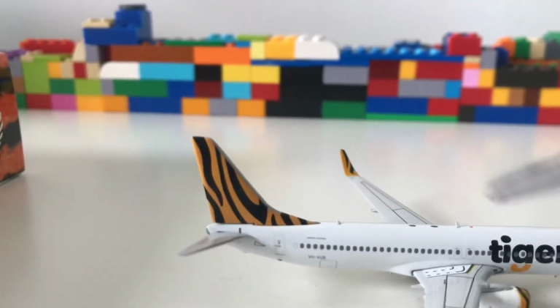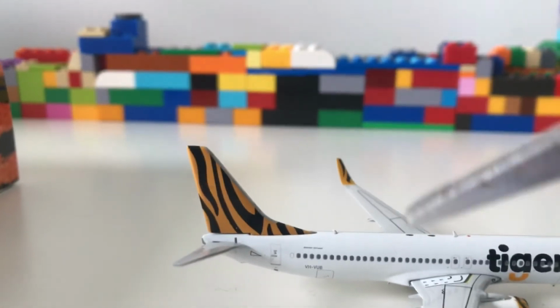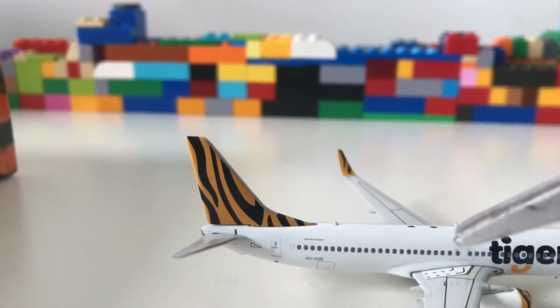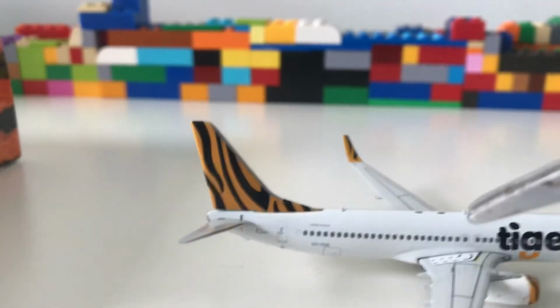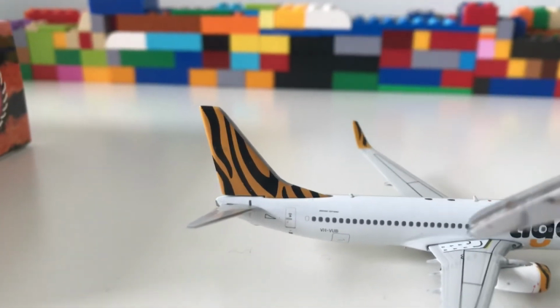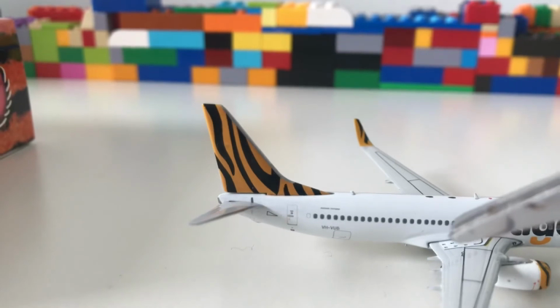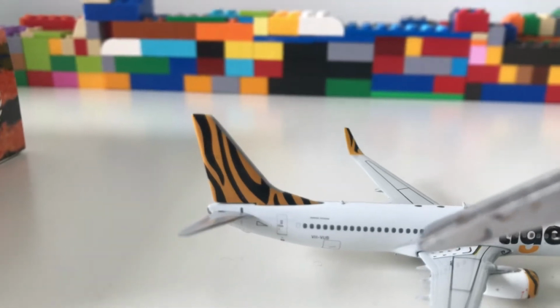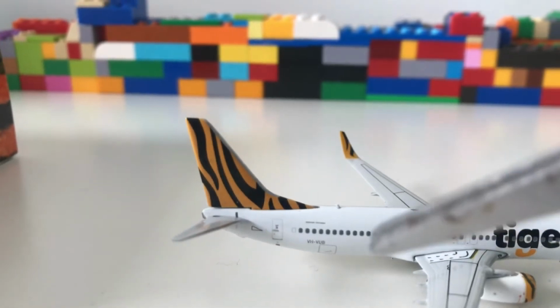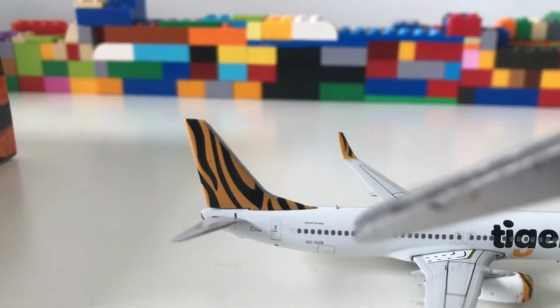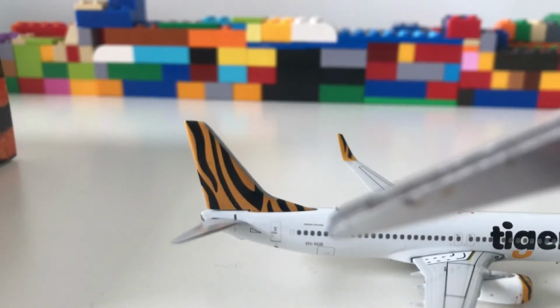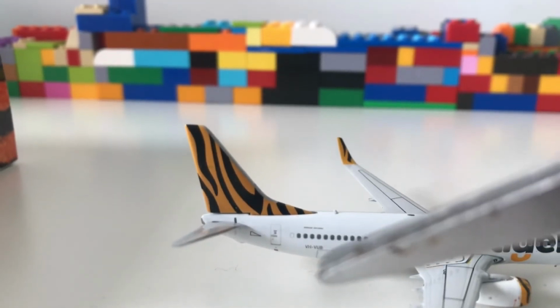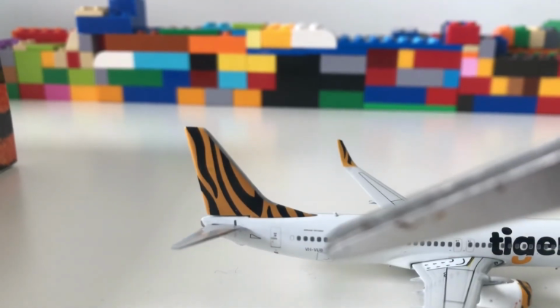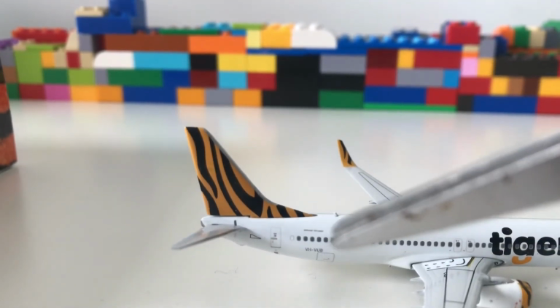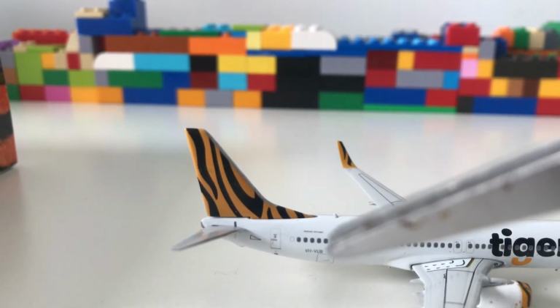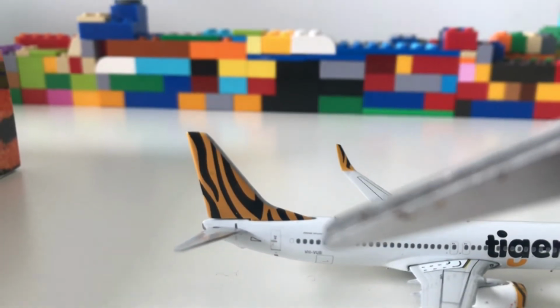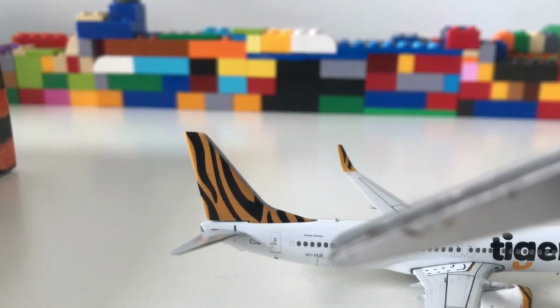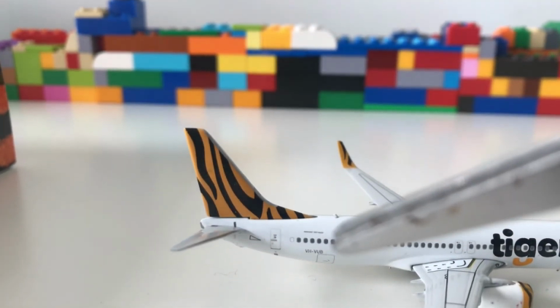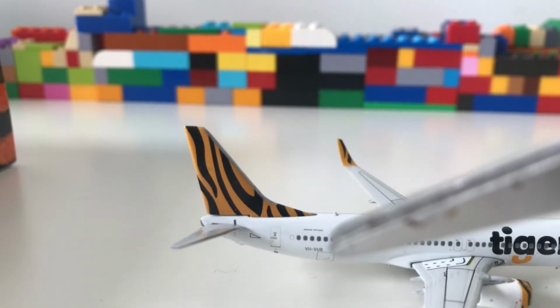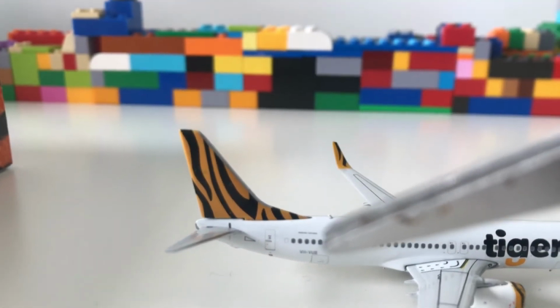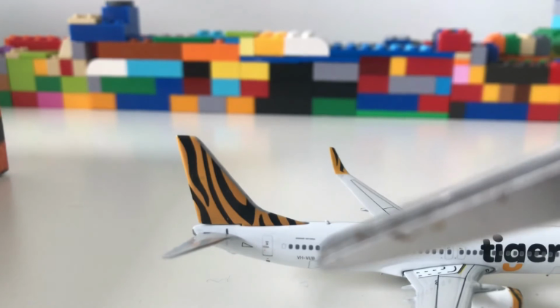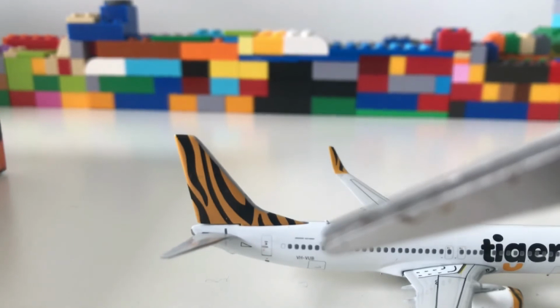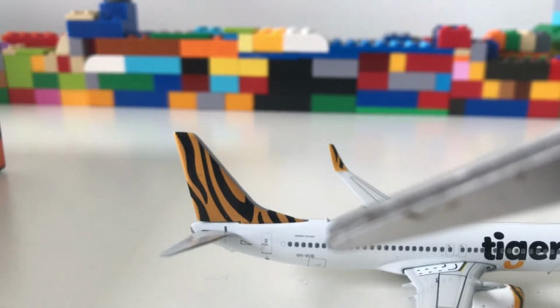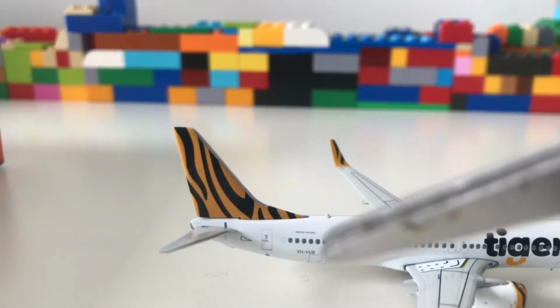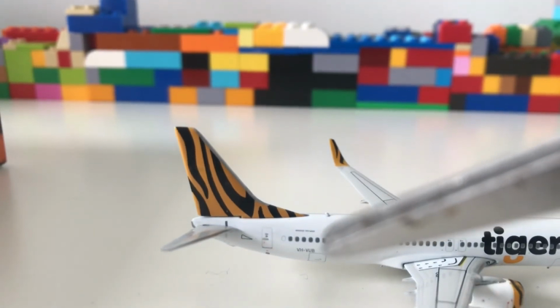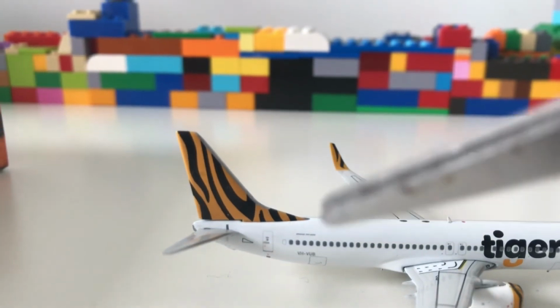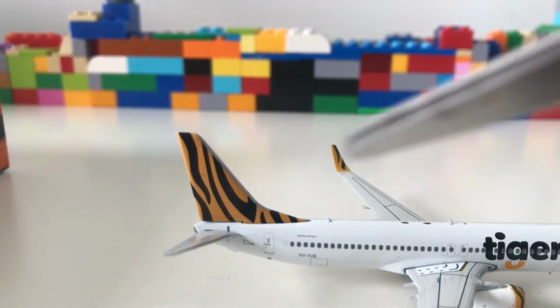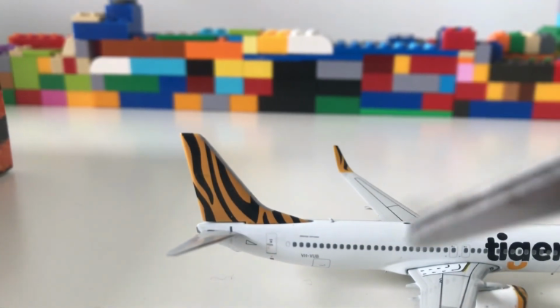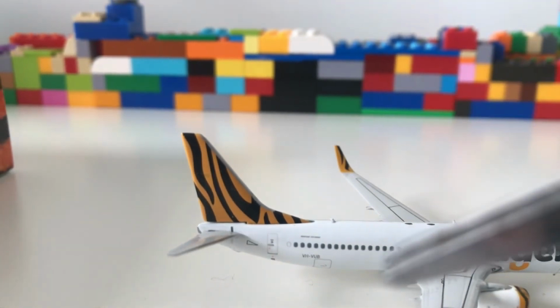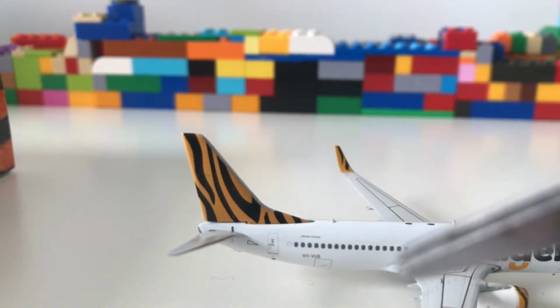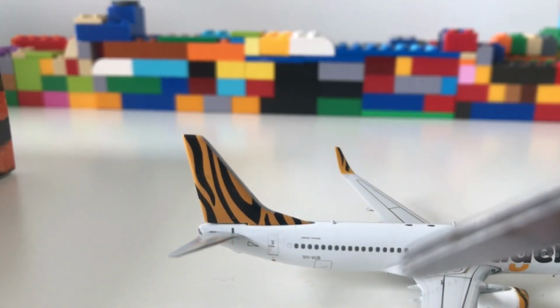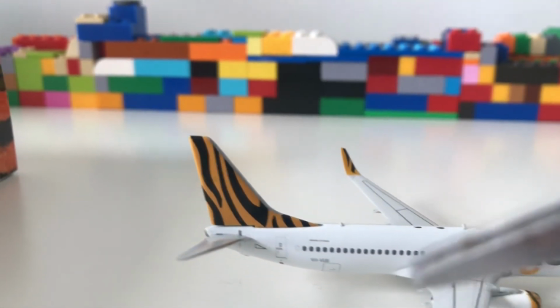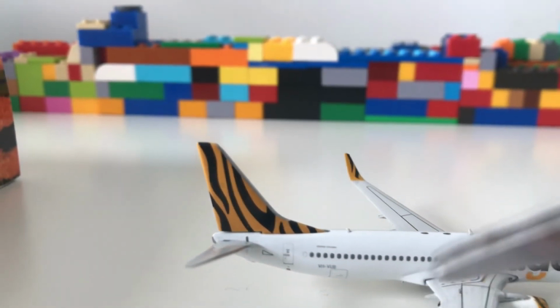Then you have the little doors, and right there is the registration for the Tiger Air aircraft, which is VH-VUB. This will be based in Adelaide, Australia.